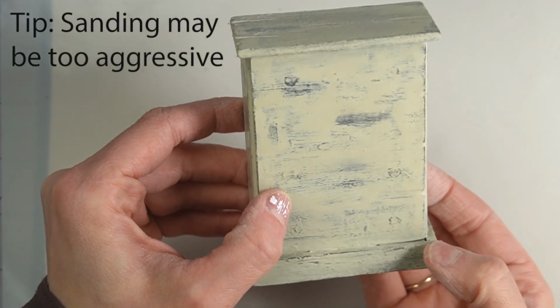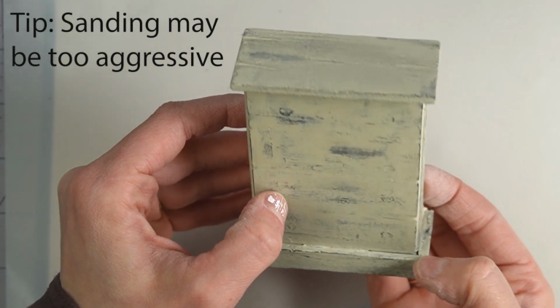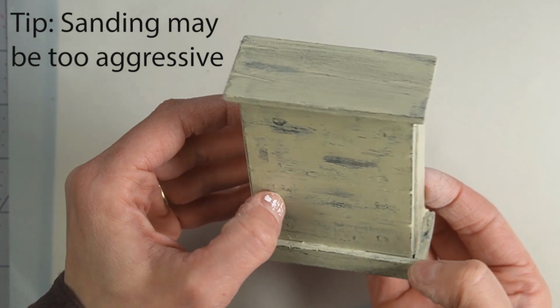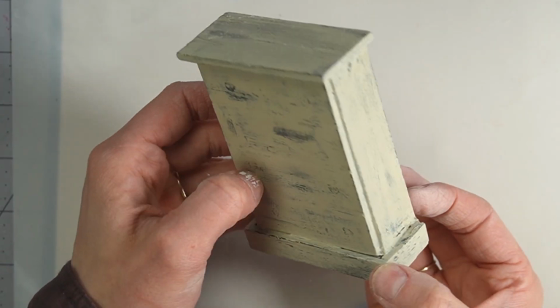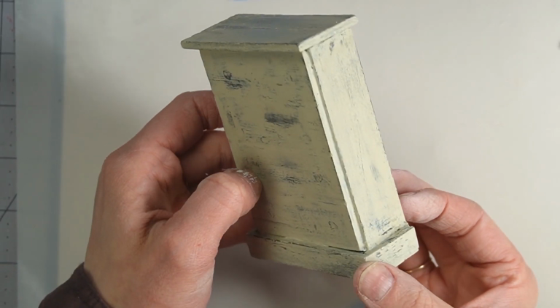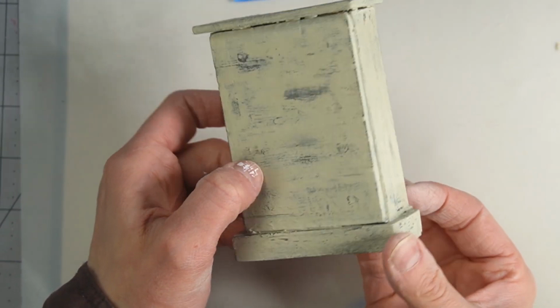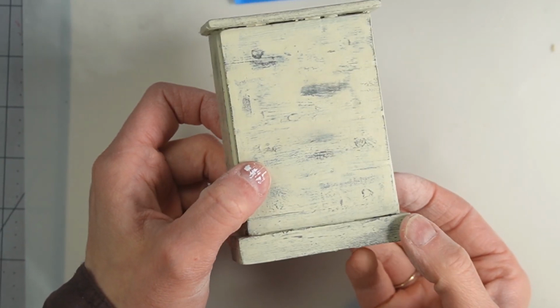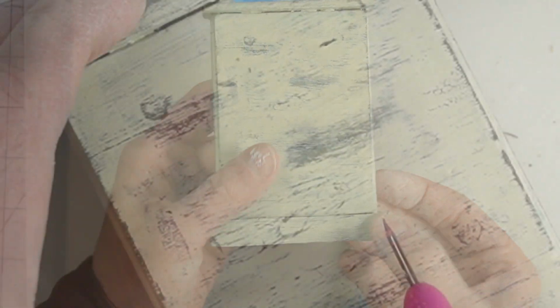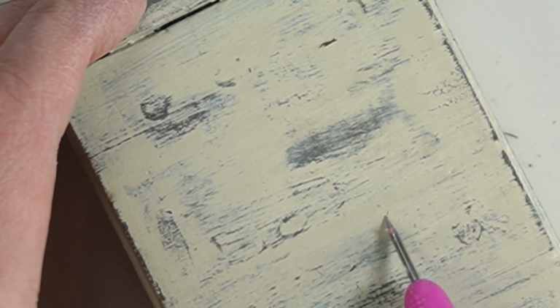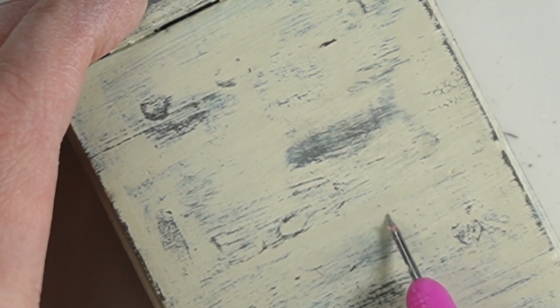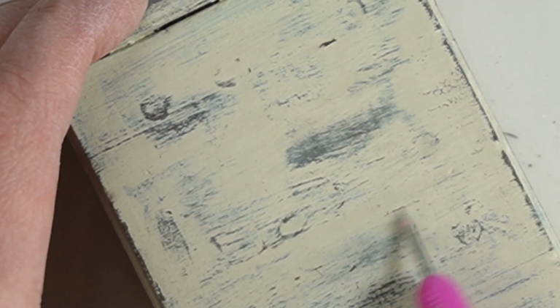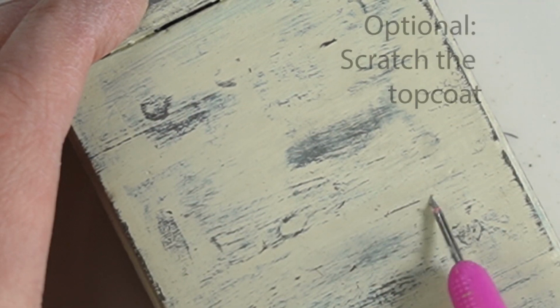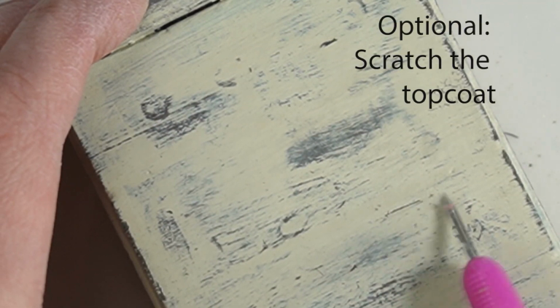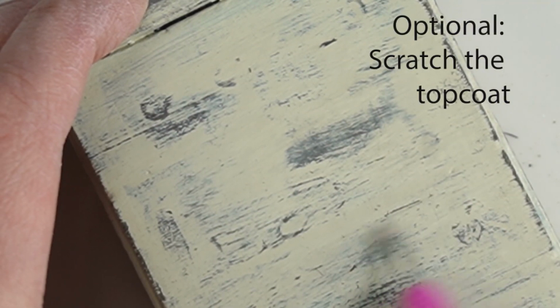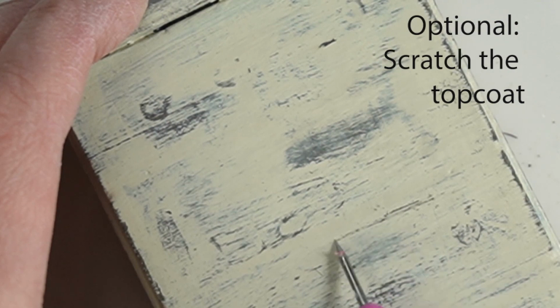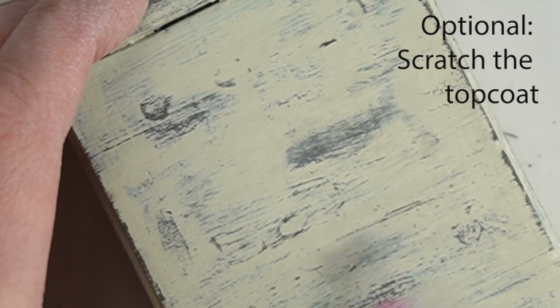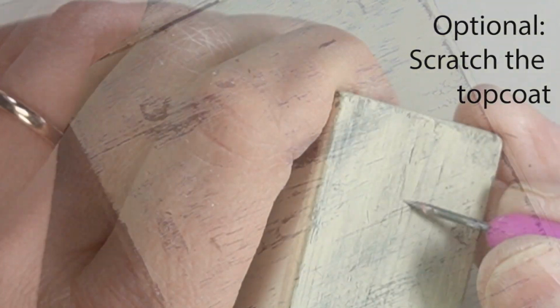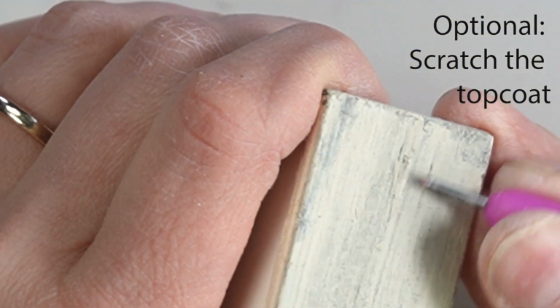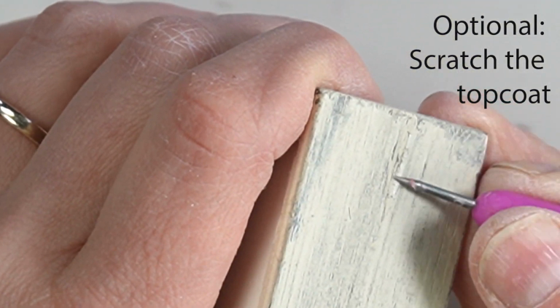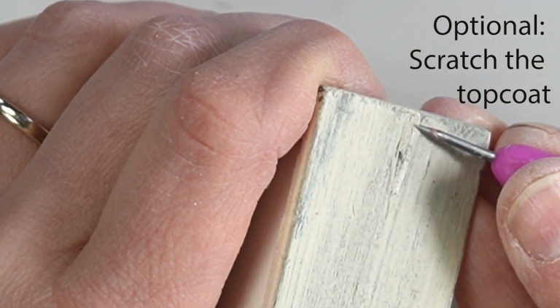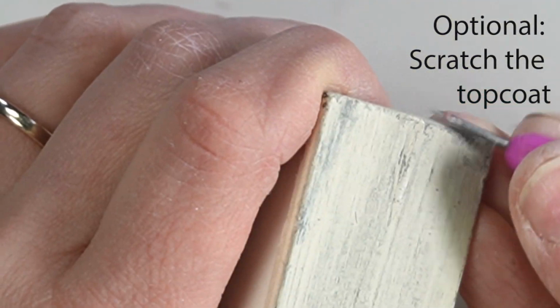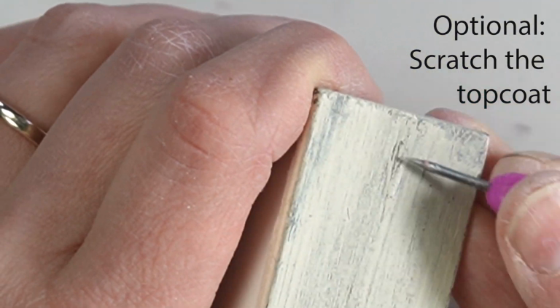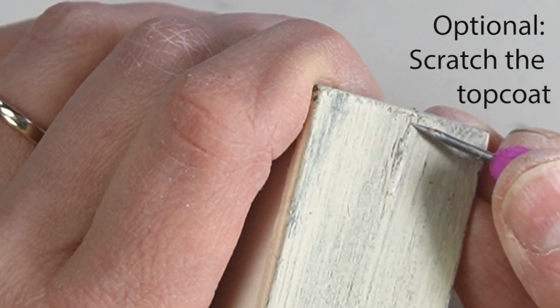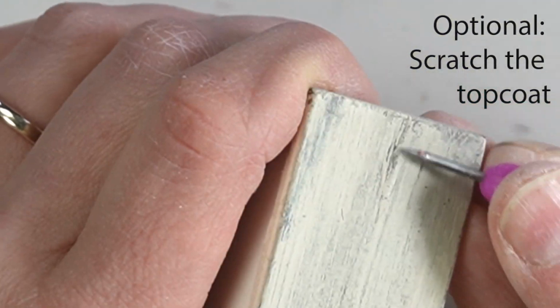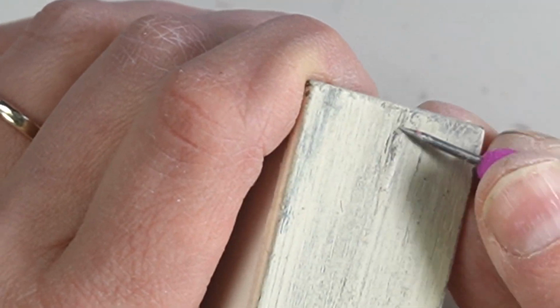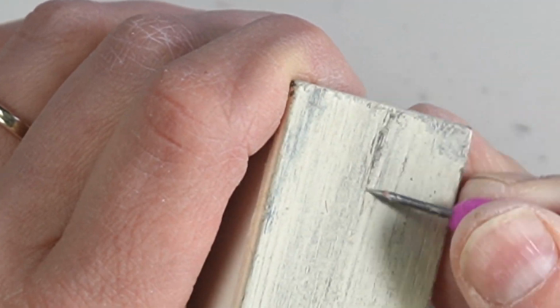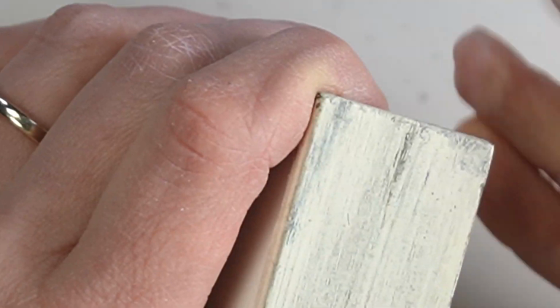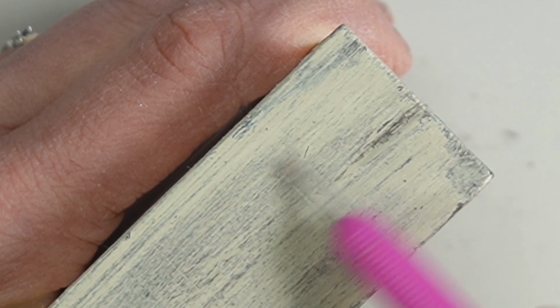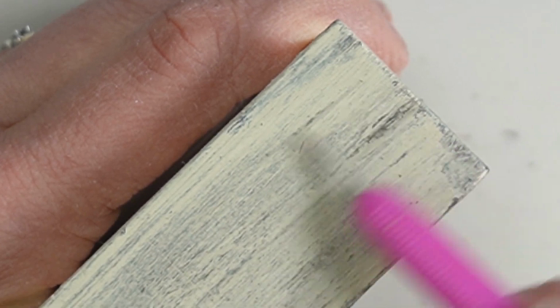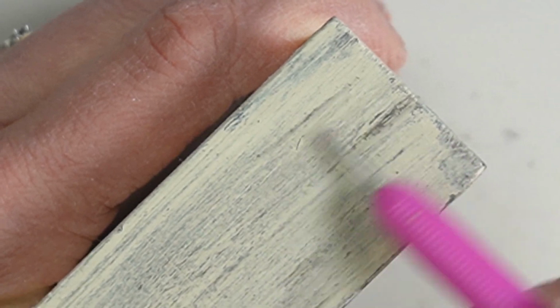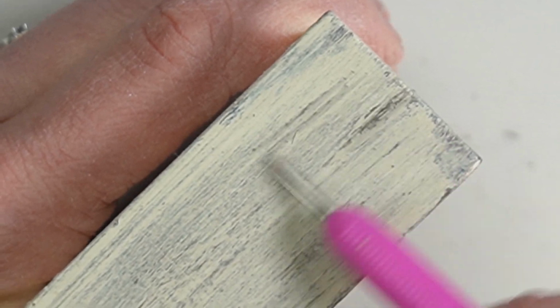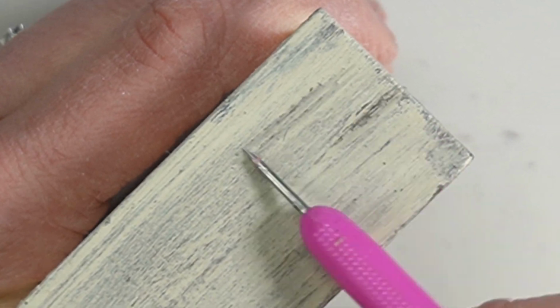If I sanded the top coat it's too aggressive — it goes all the way to the bare wood and doesn't create this level of contrast. If there are areas where too much top coat remains, you can continue rubbing away with the alcohol. You can also take a needle tool and scratch through the top coat to the base coat.